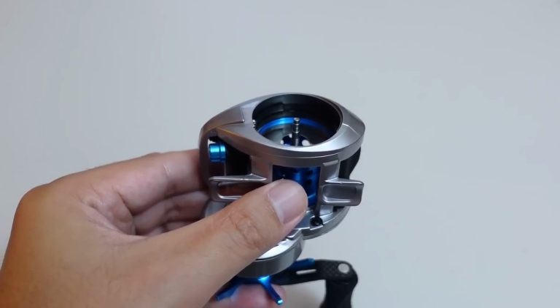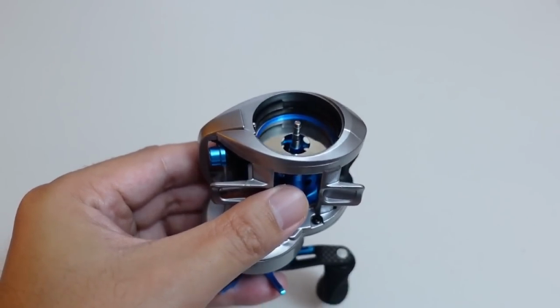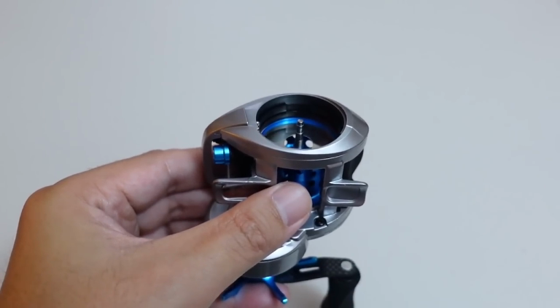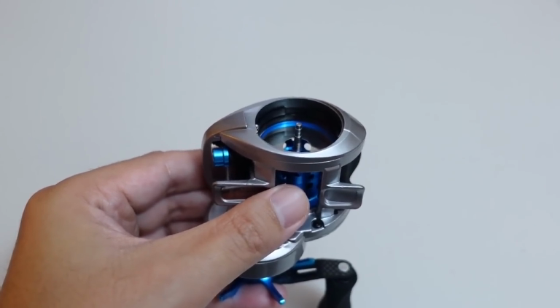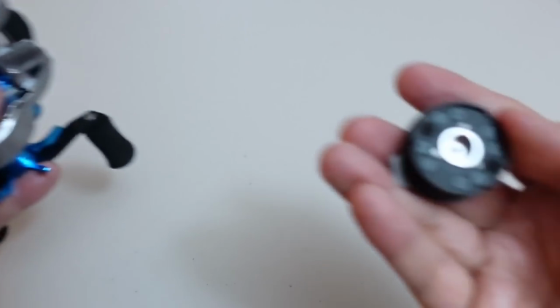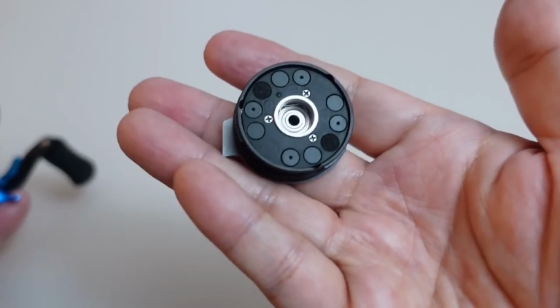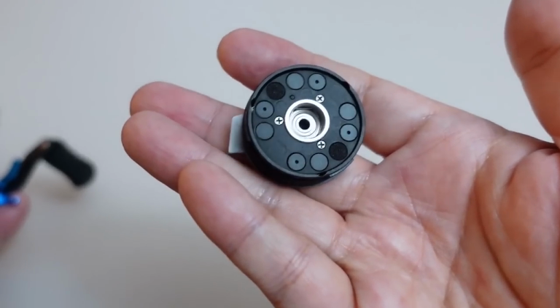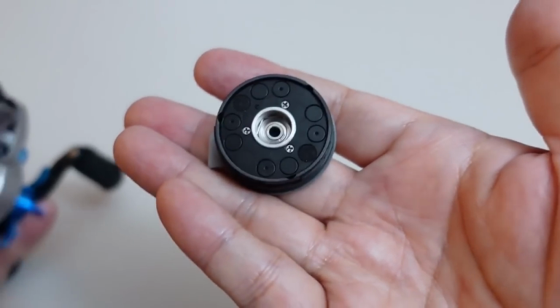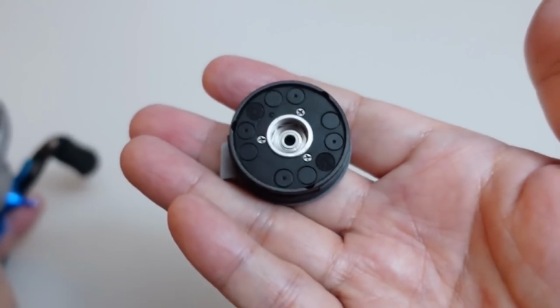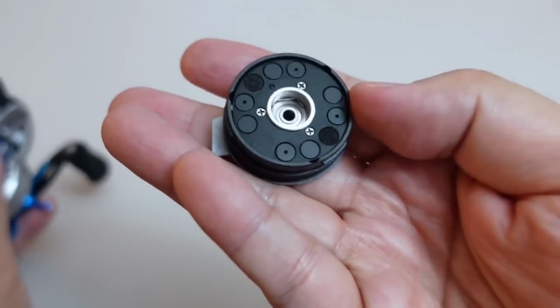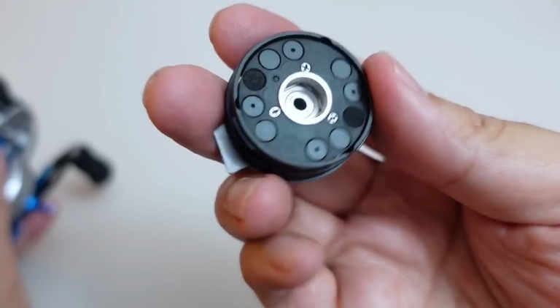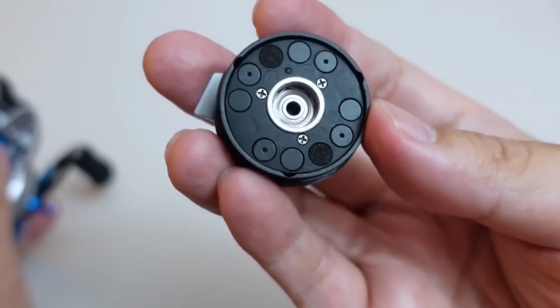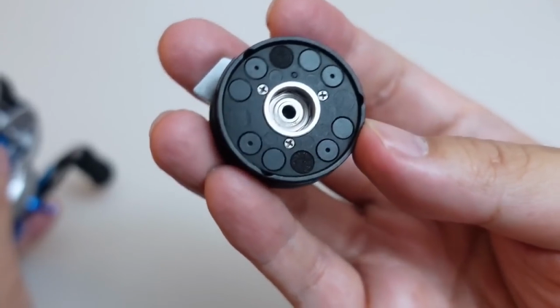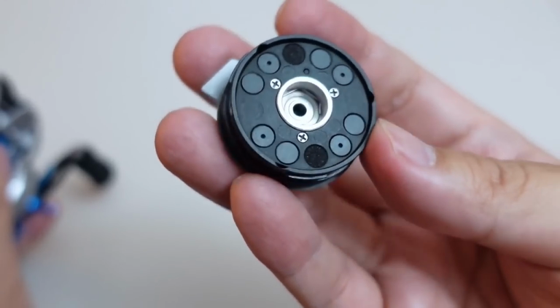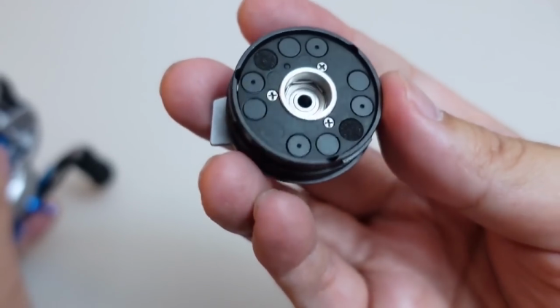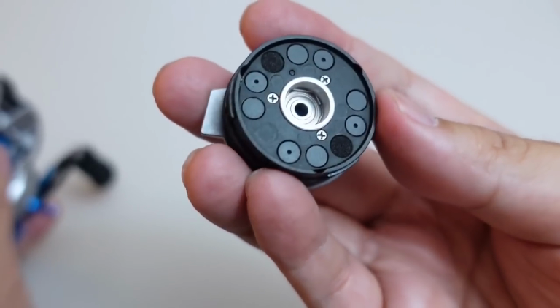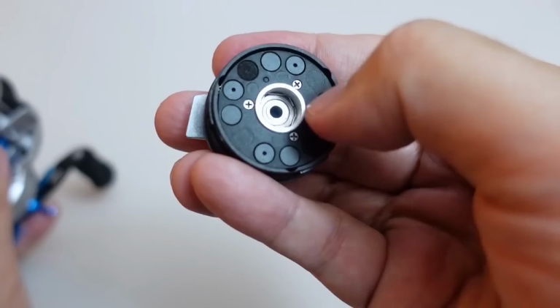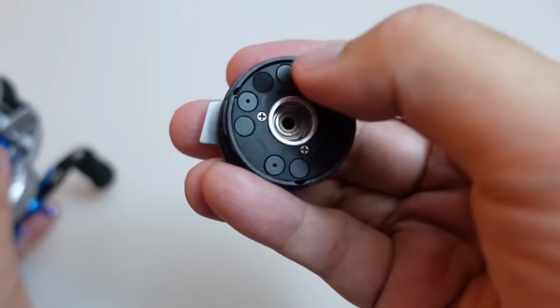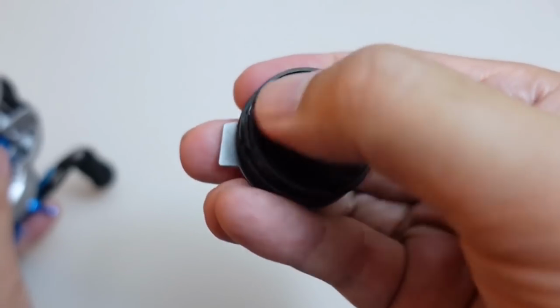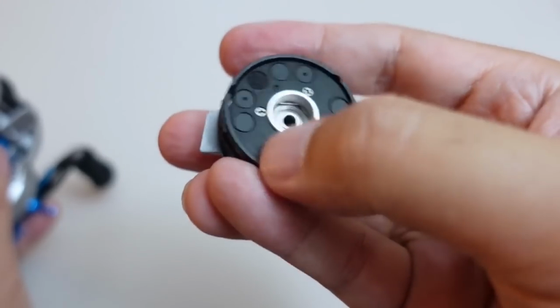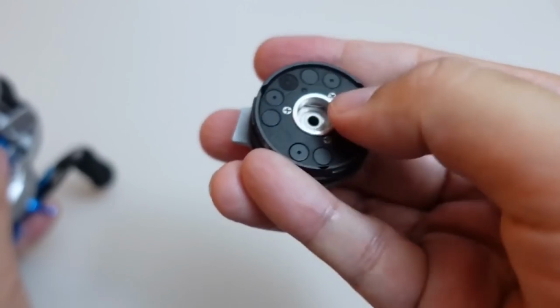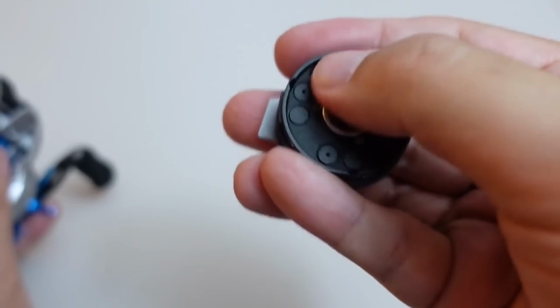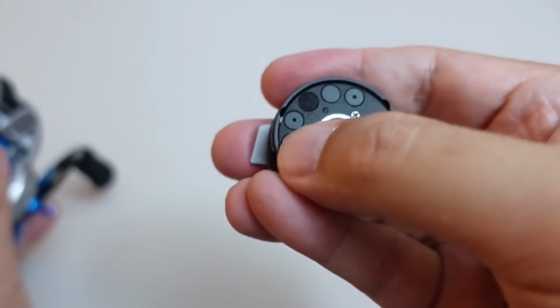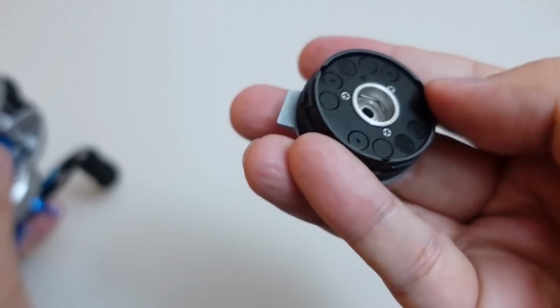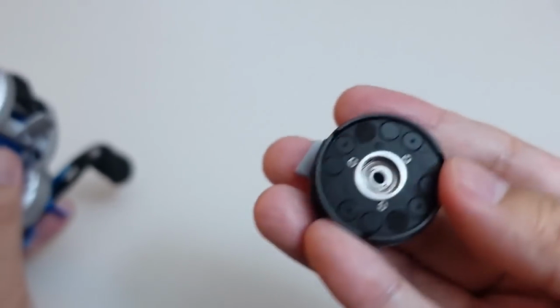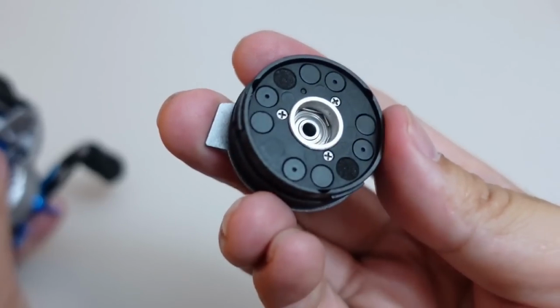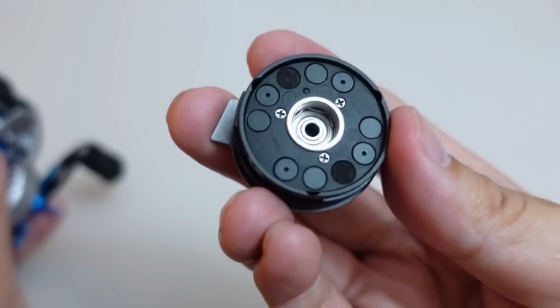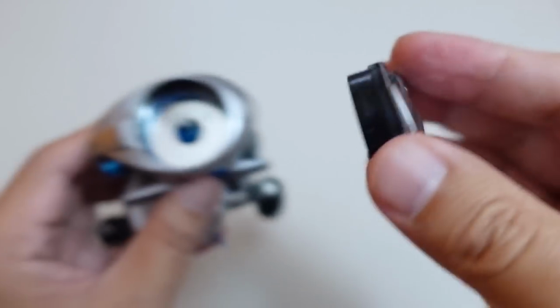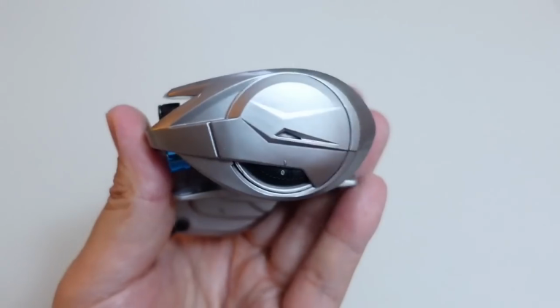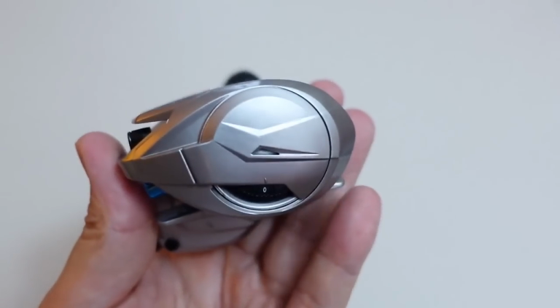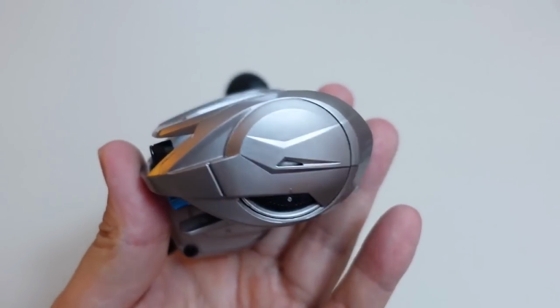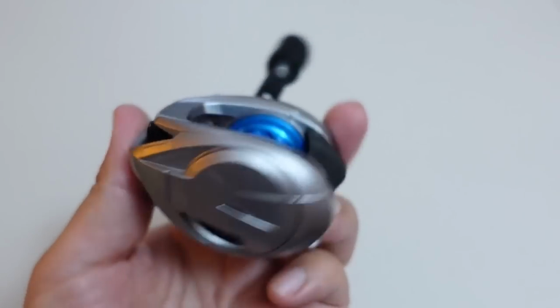Before we pop the side plate back on, I just want to quickly show you guys the brake system. It is a MagTrak style system — it is not dynamic. There's no spring loading anywhere. It looks to have 8 magnets.